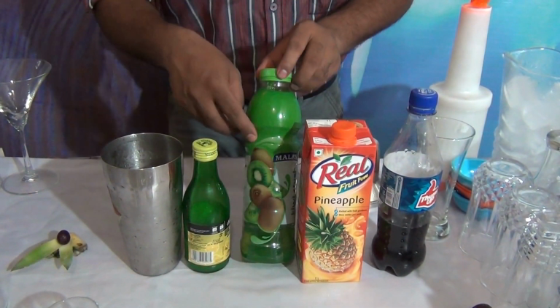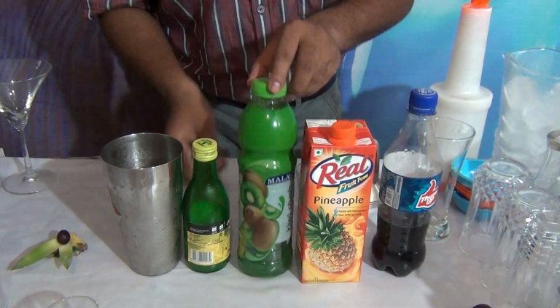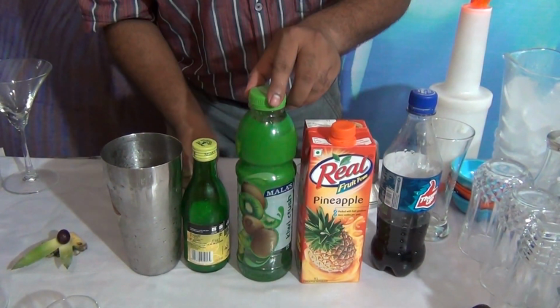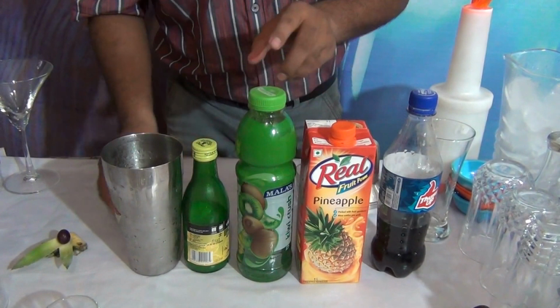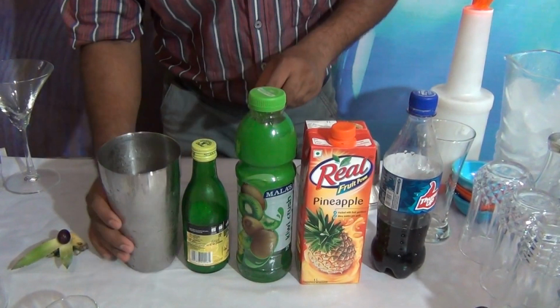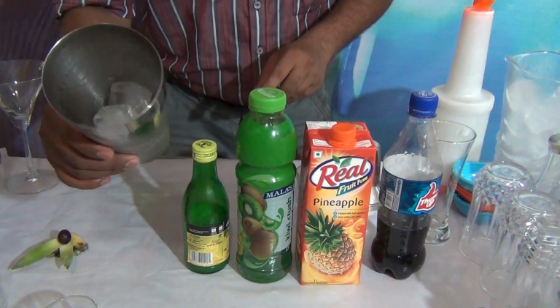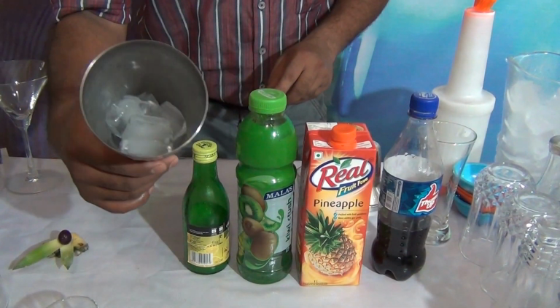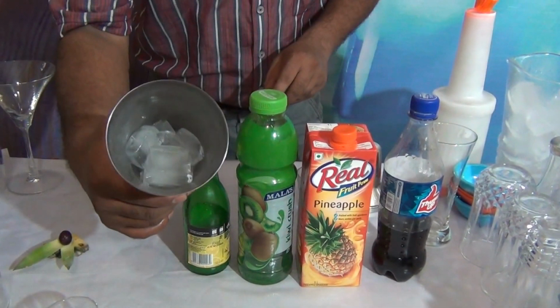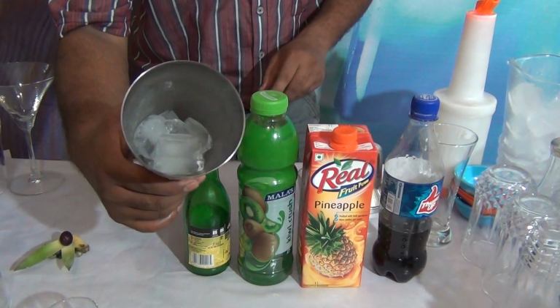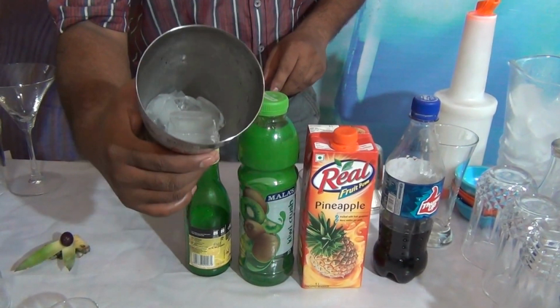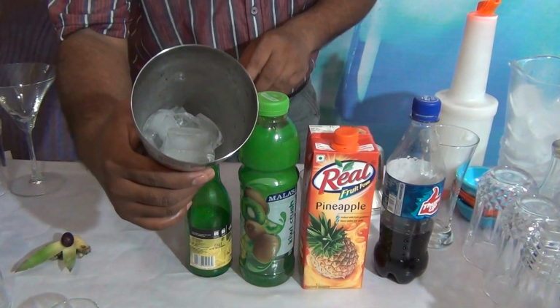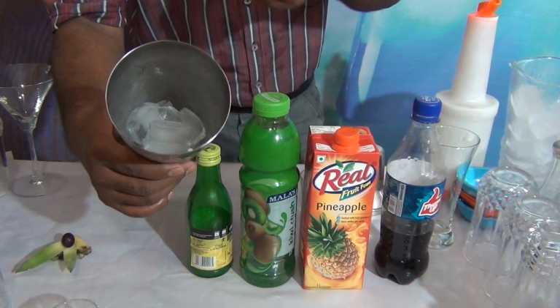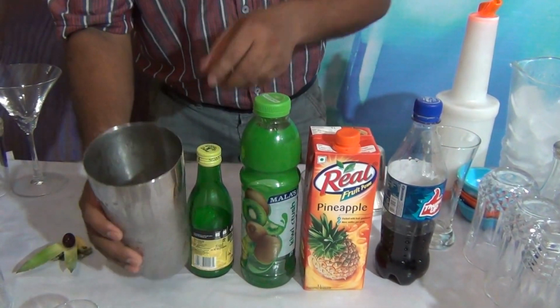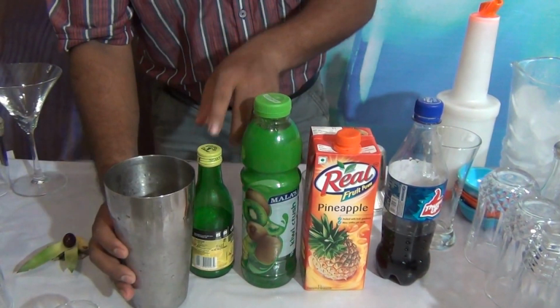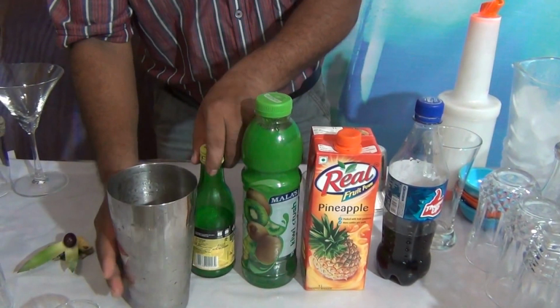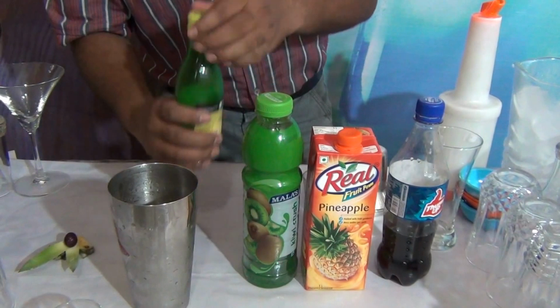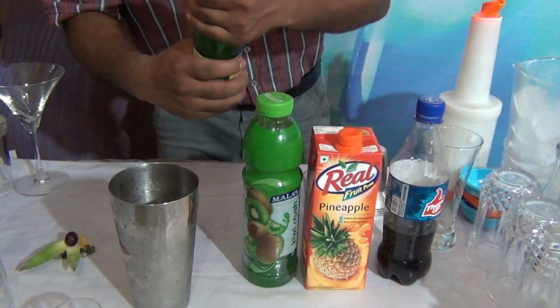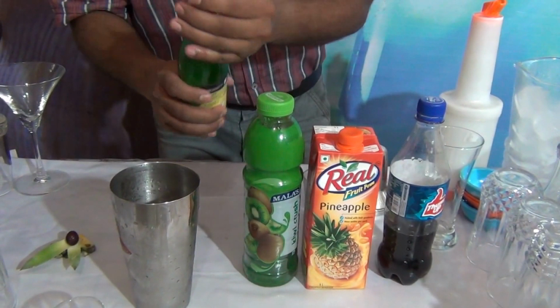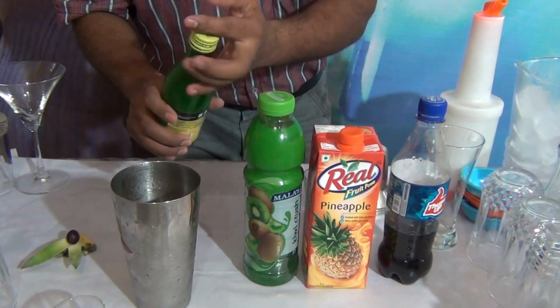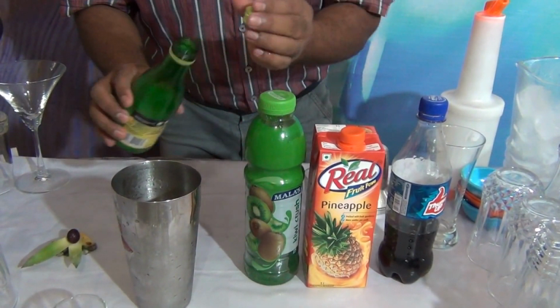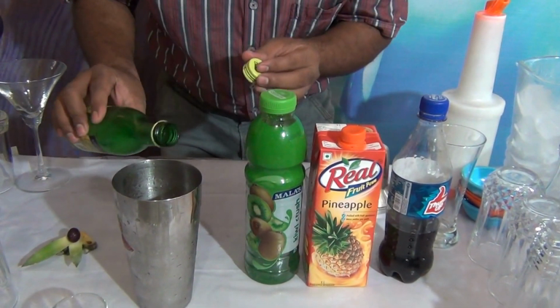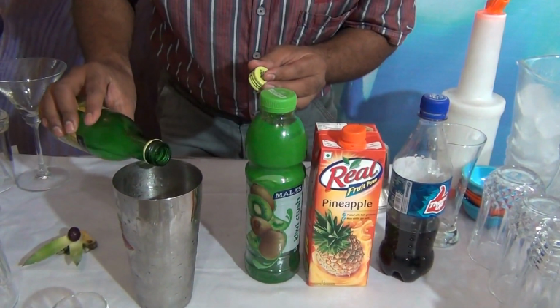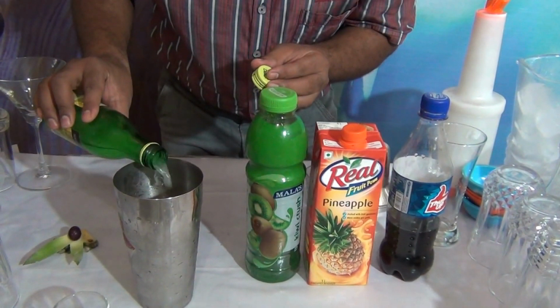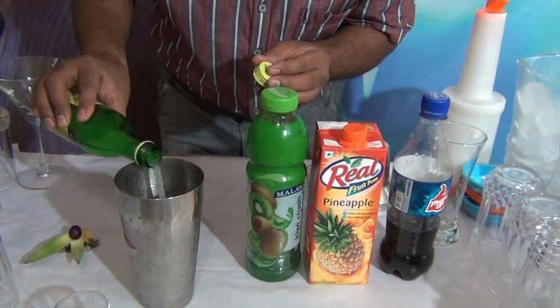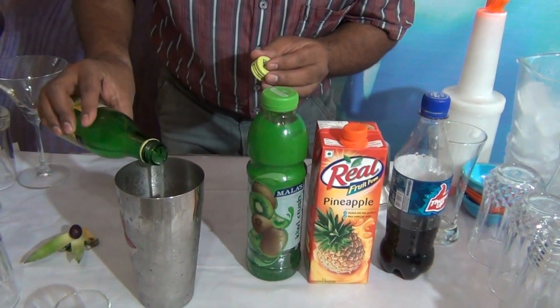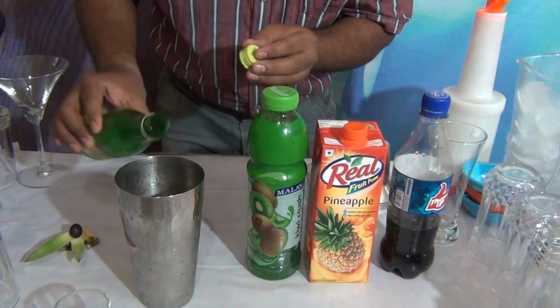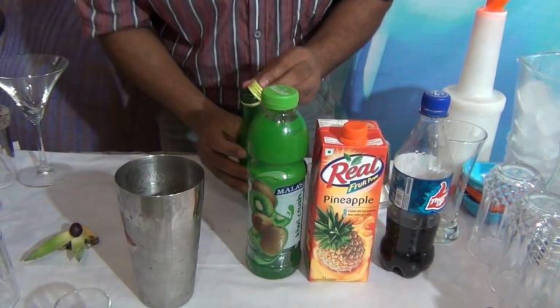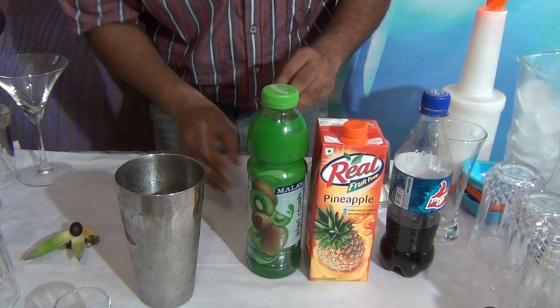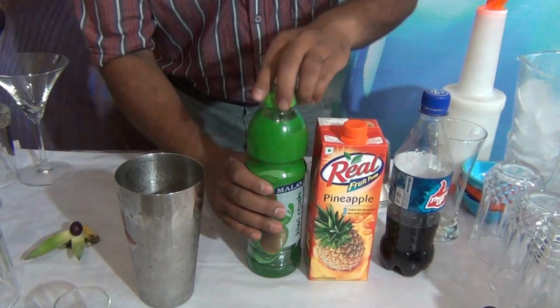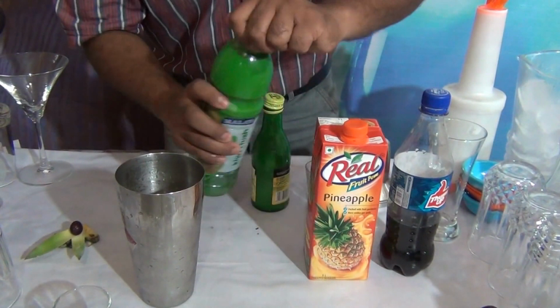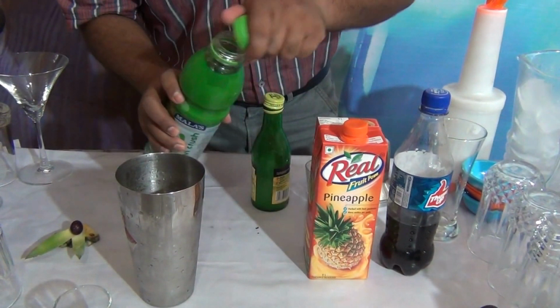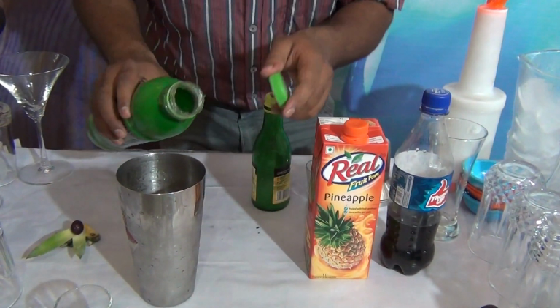Cubic crust and lime juice. In a shaker, I have already taken 4–5 pieces of ice. Add 5 ml of lime juice, then 10 ml of lime juice, and litchi crust.